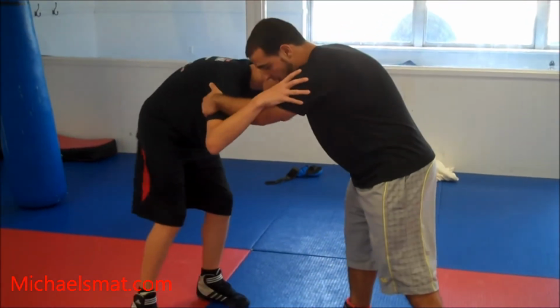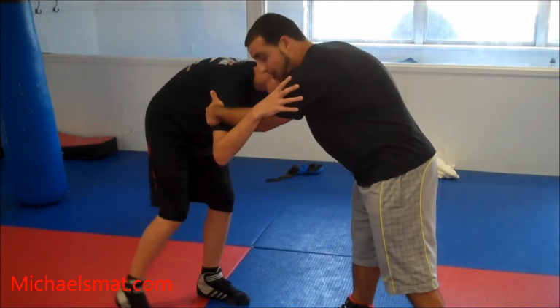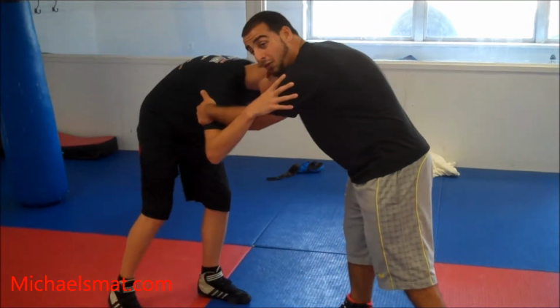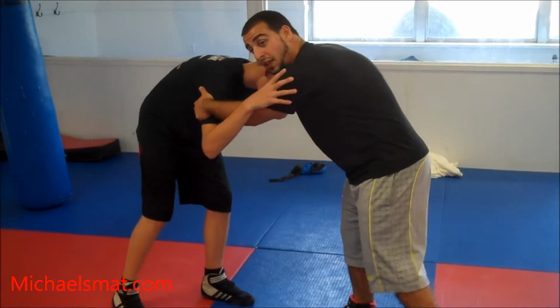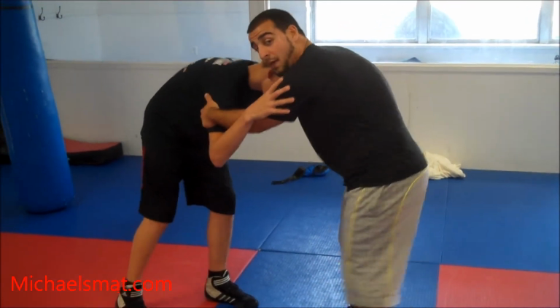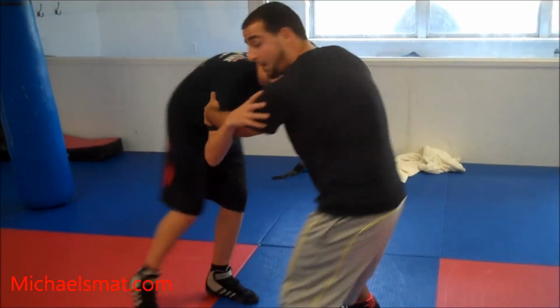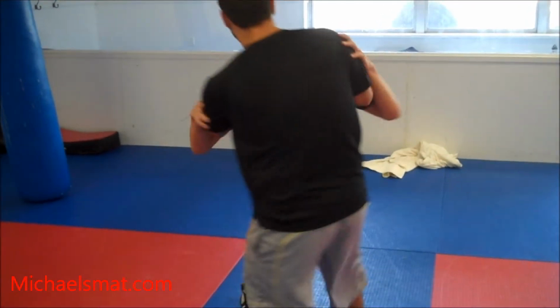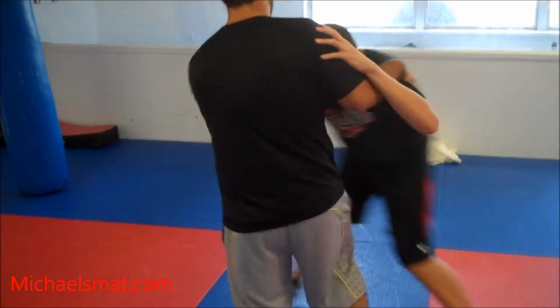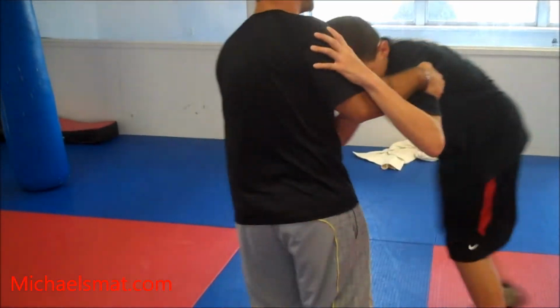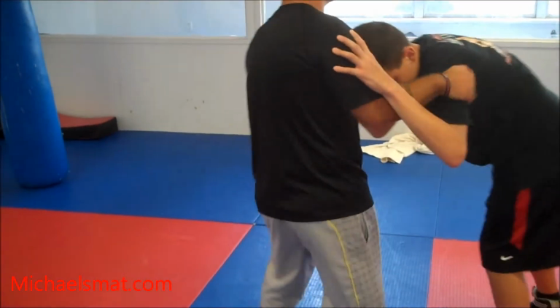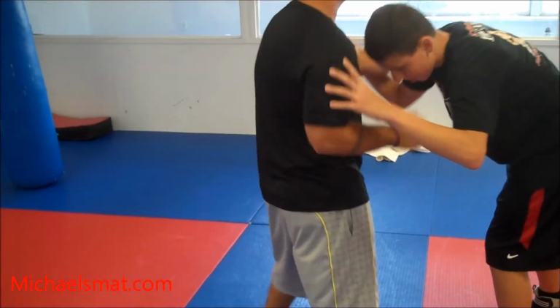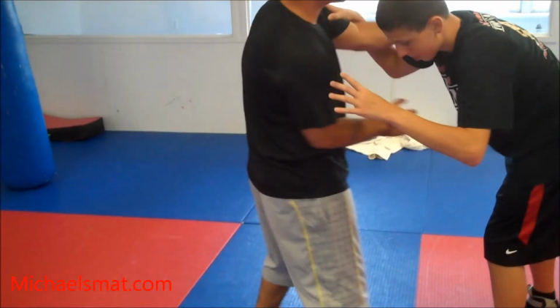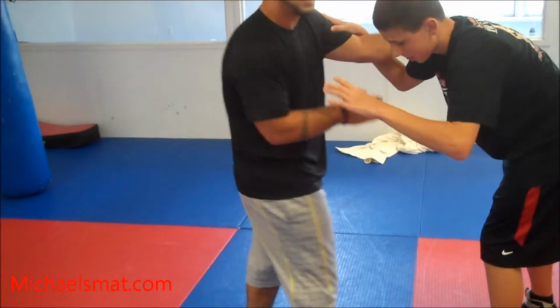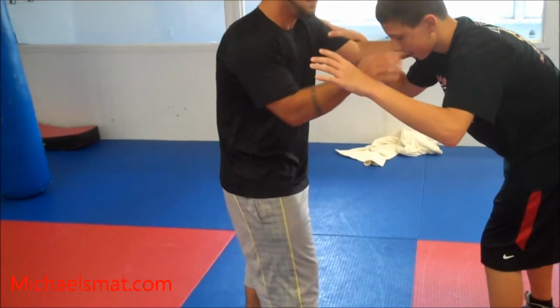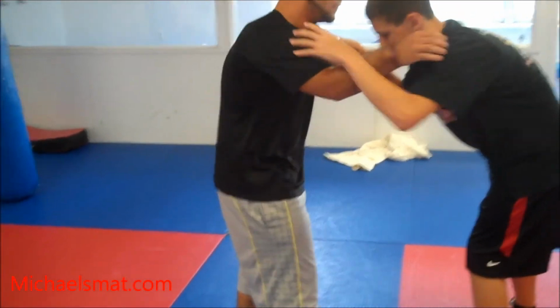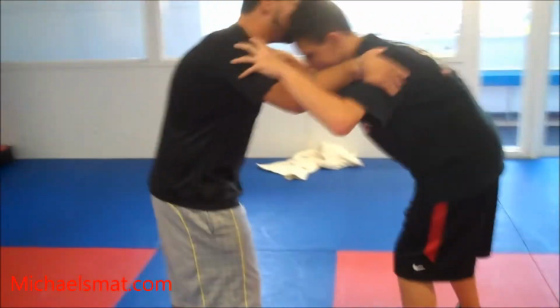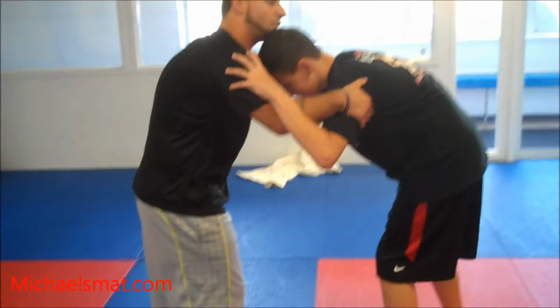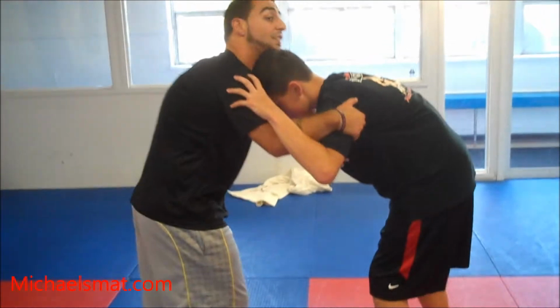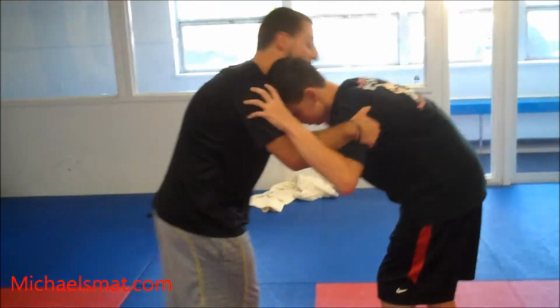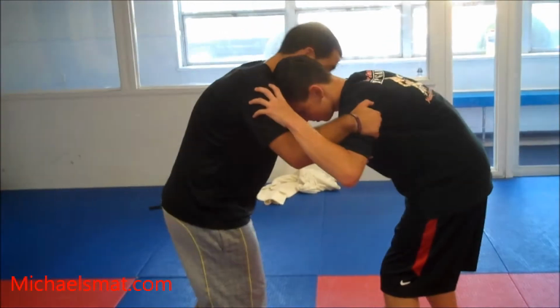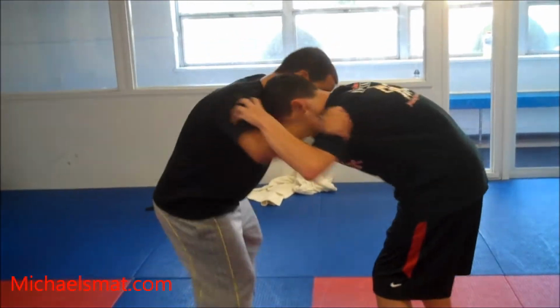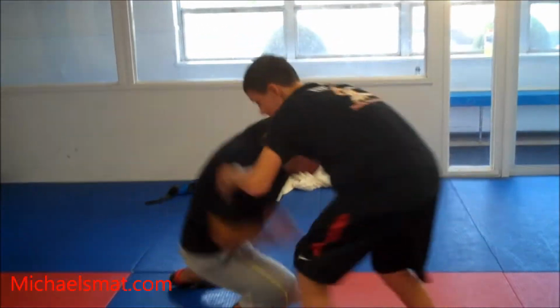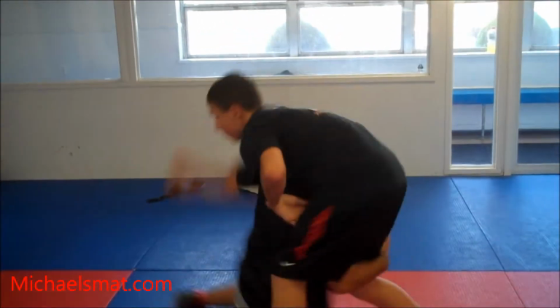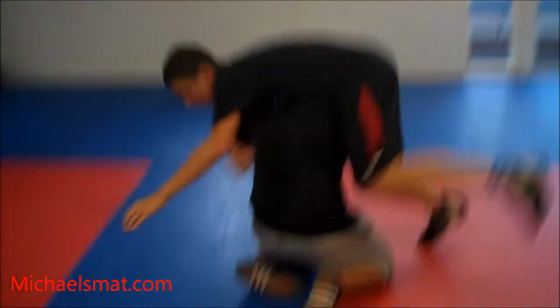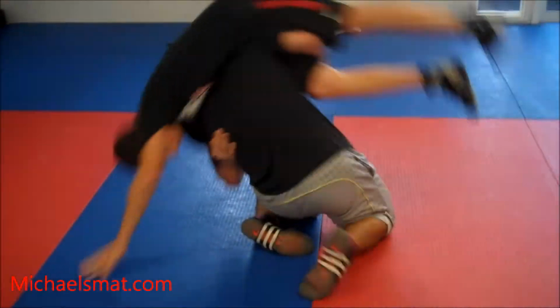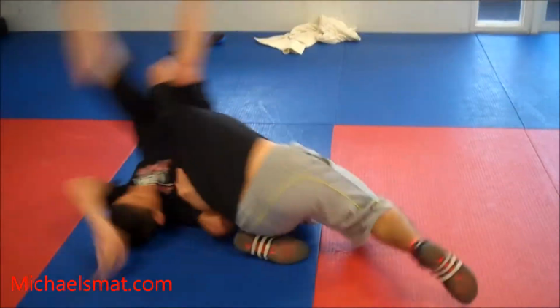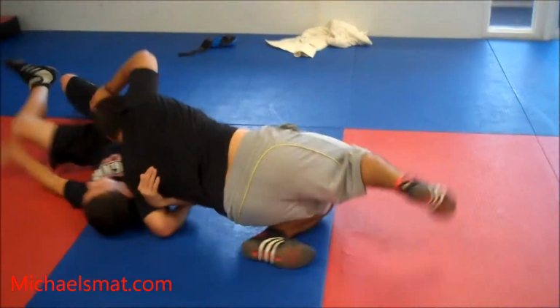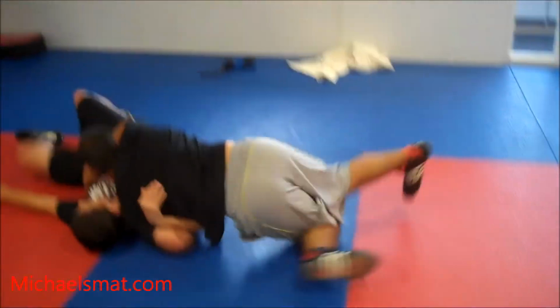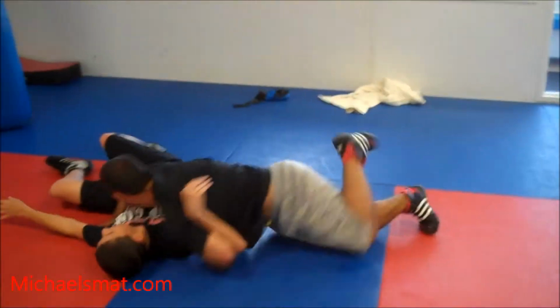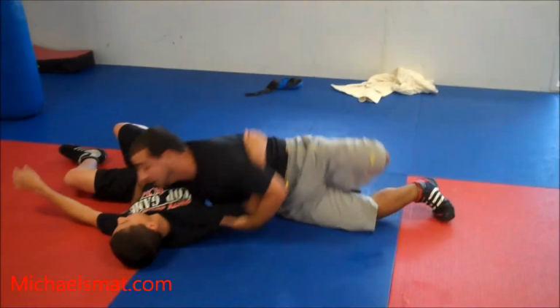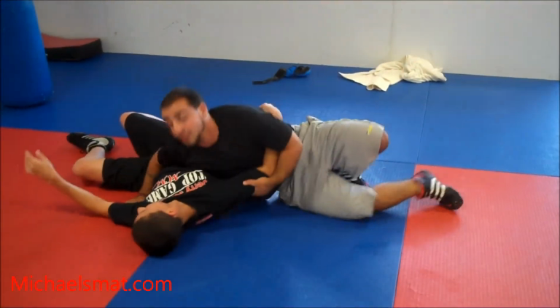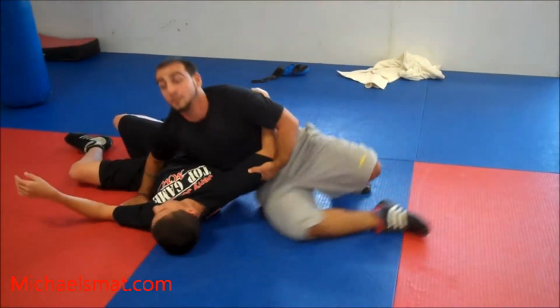I'm going to rotate Matt one way. As I do that, I'm going to hit my move — so a fast motion here. Sit through.